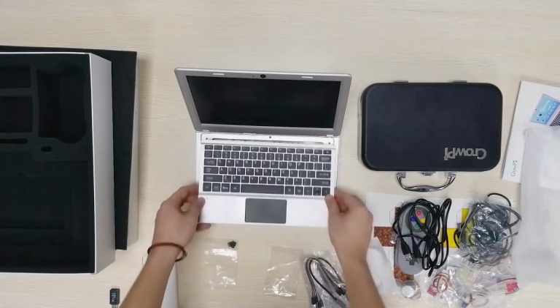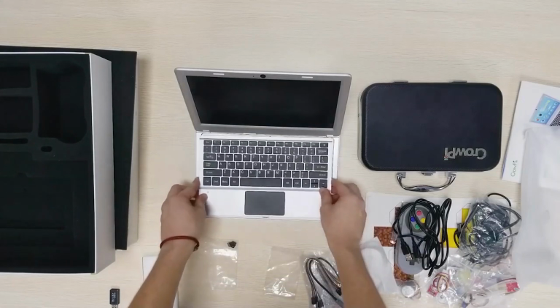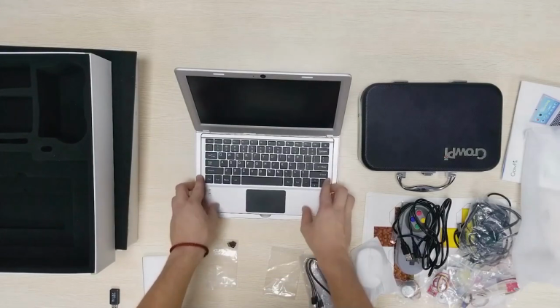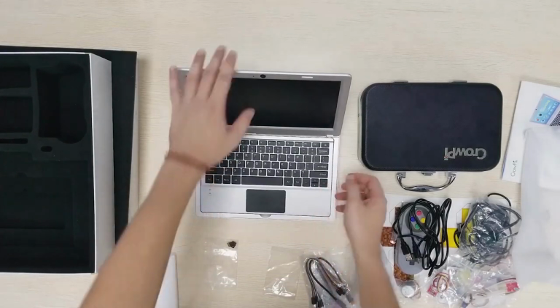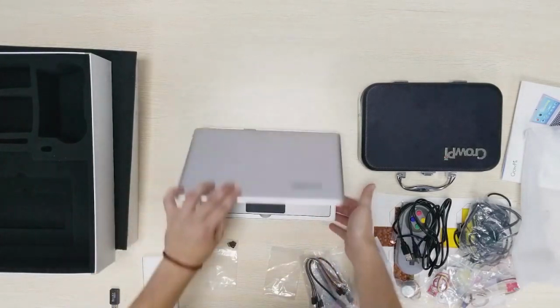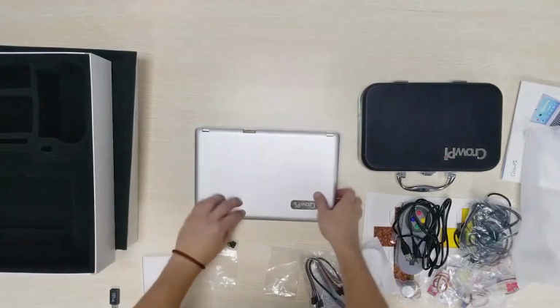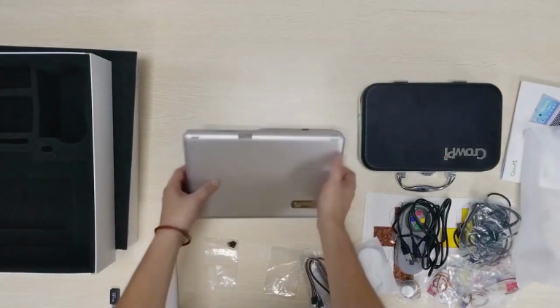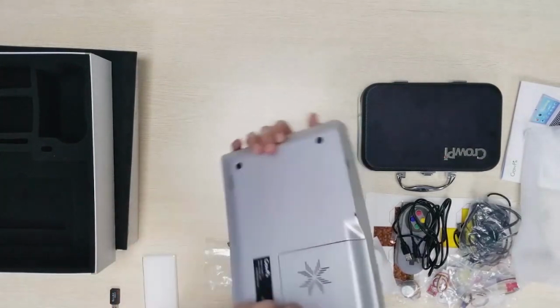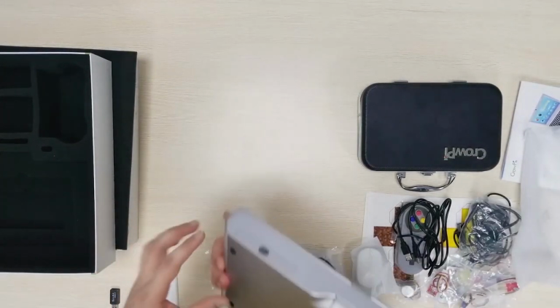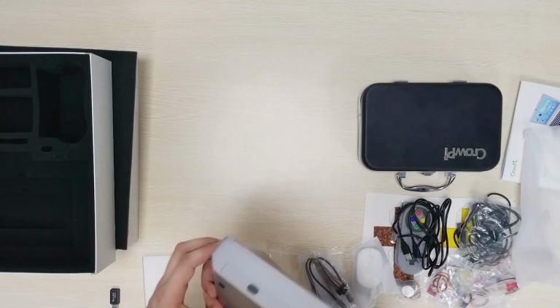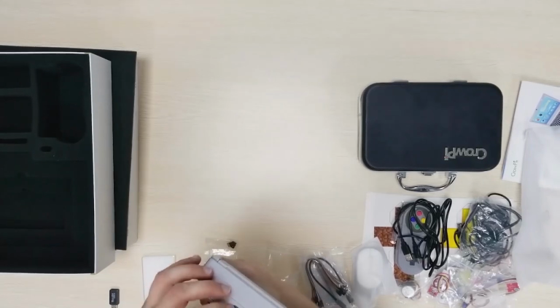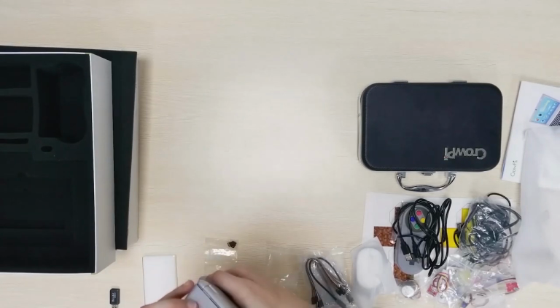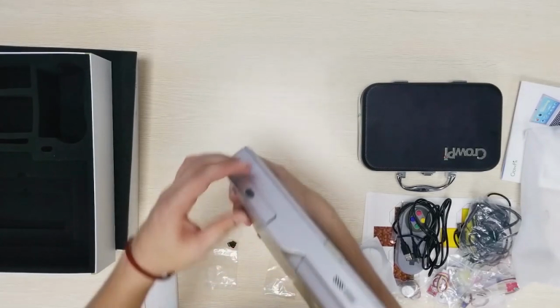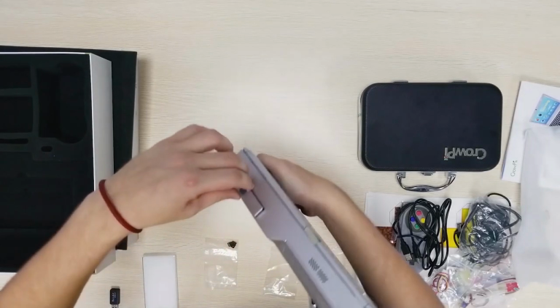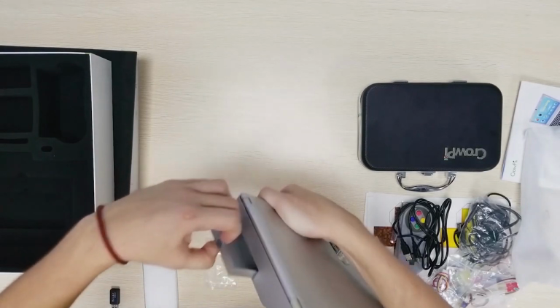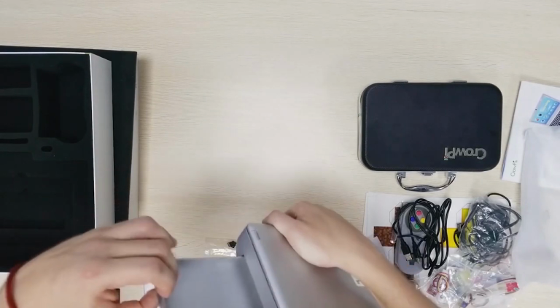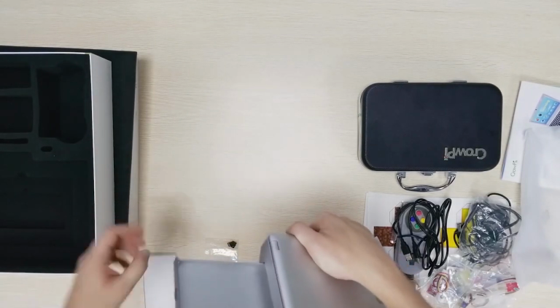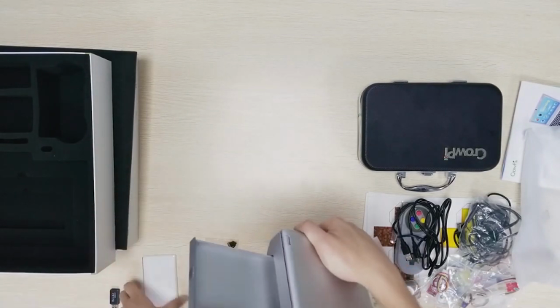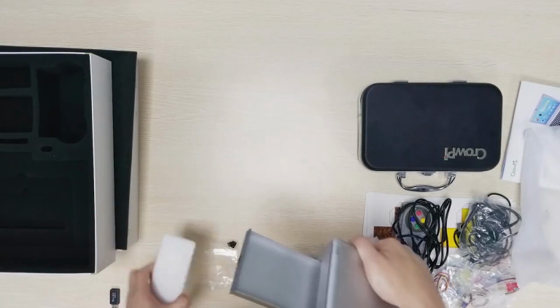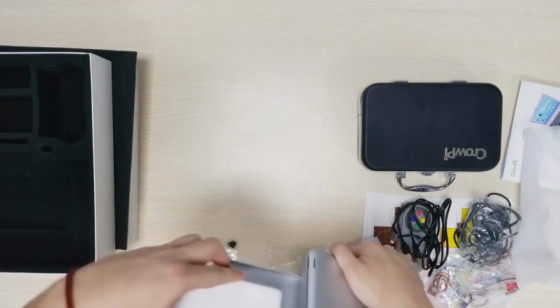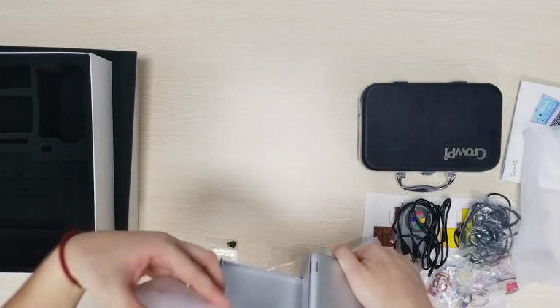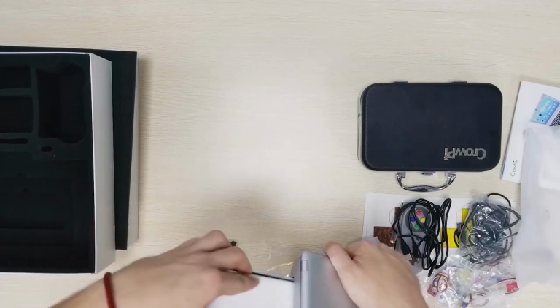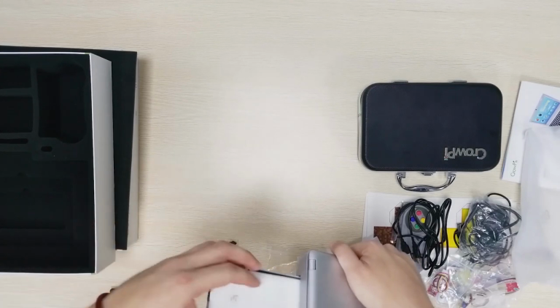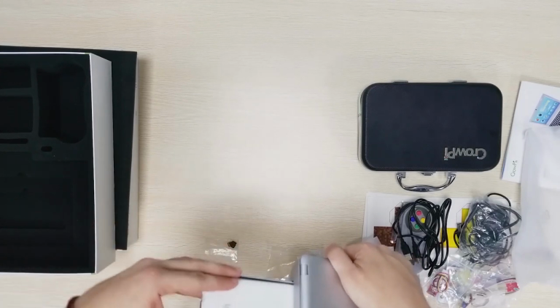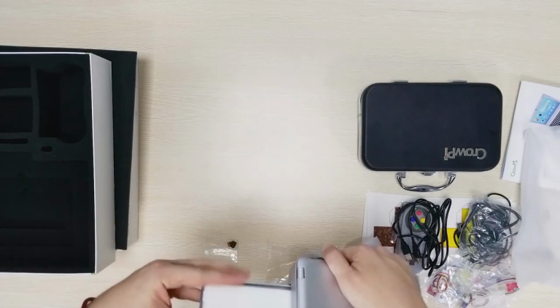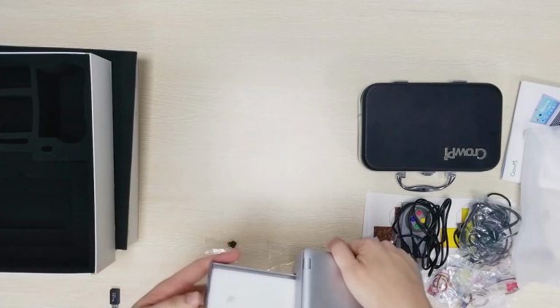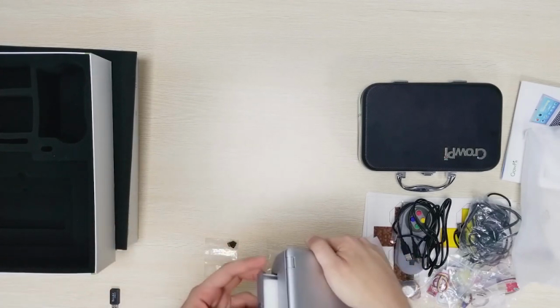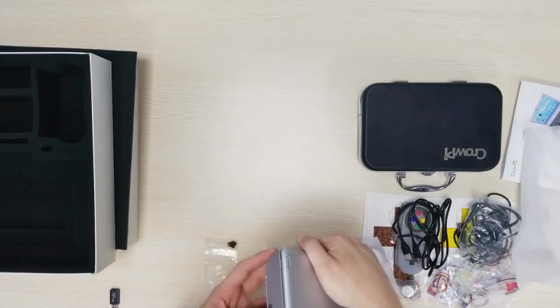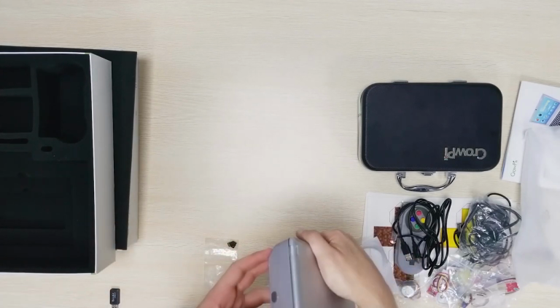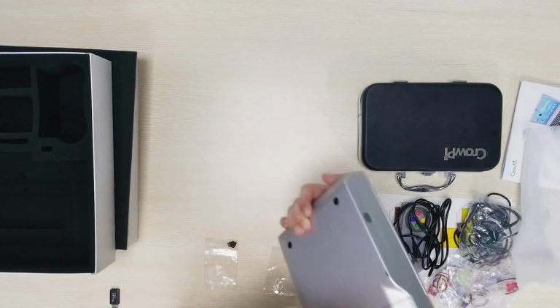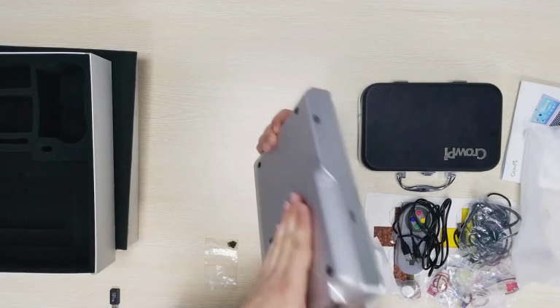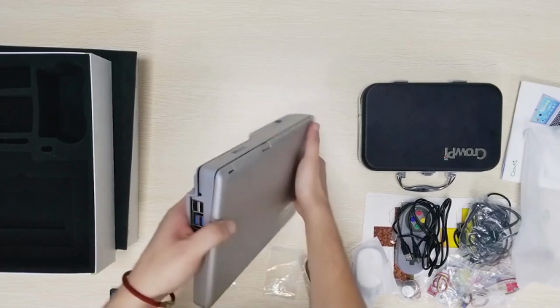Let's put the keyboard back in and flip the laptop. Here we have the battery case — very easy to open. We can just plug in the battery inside. It's very very convenient. Great design.